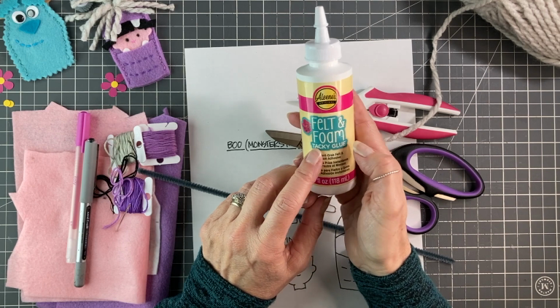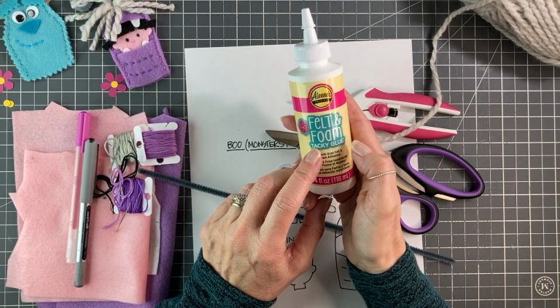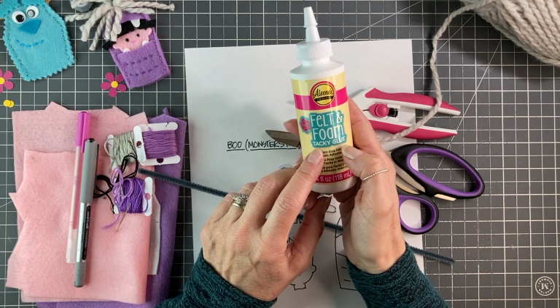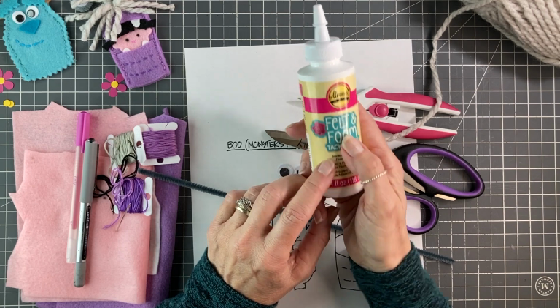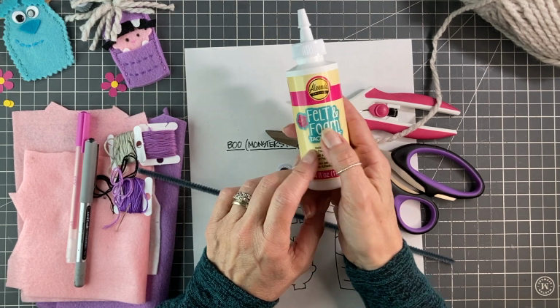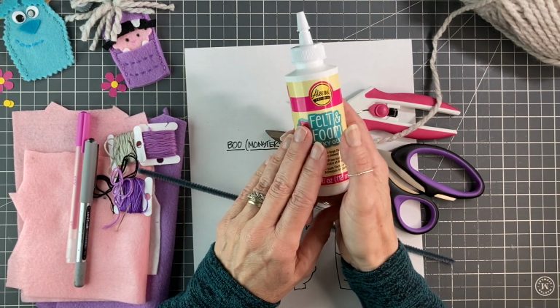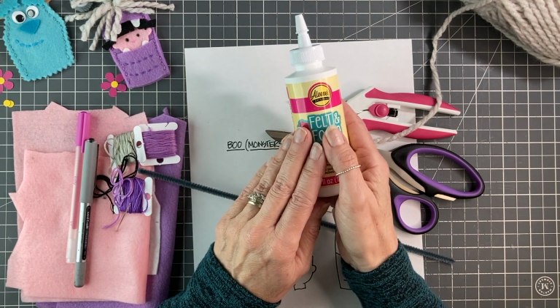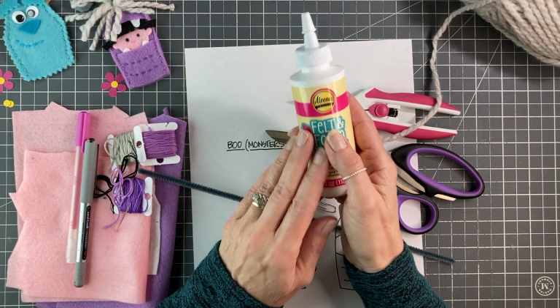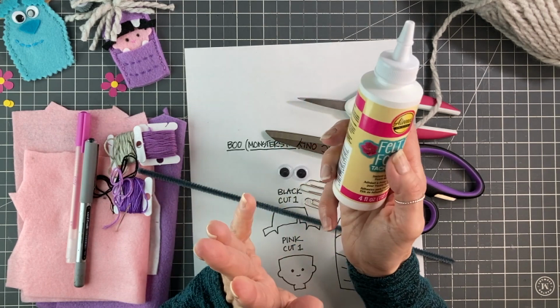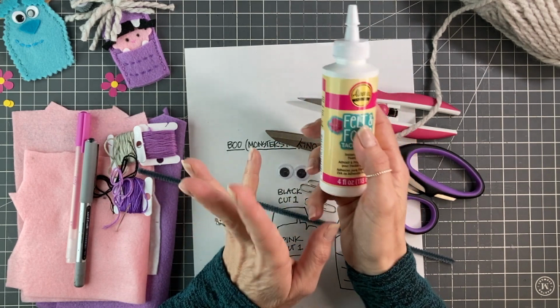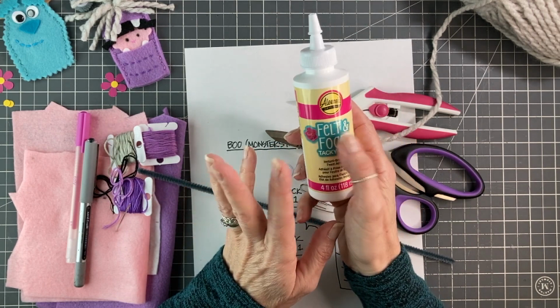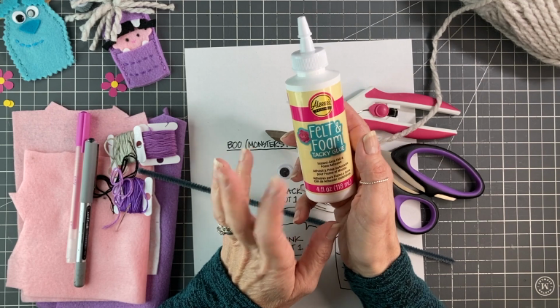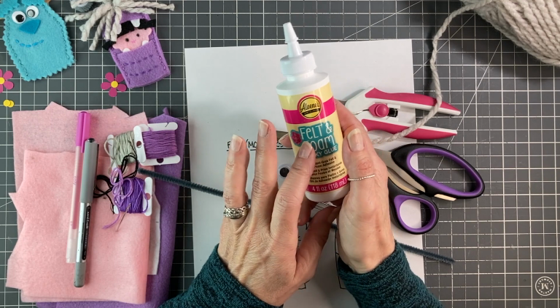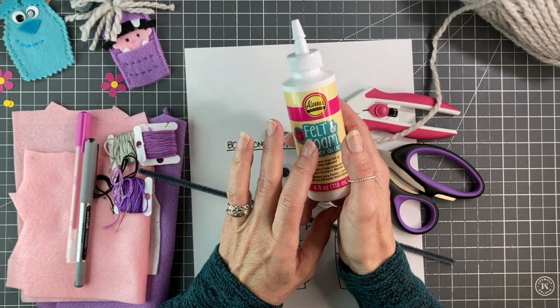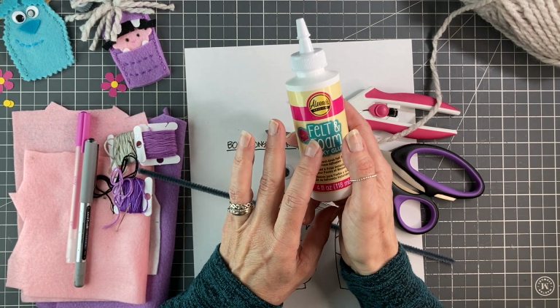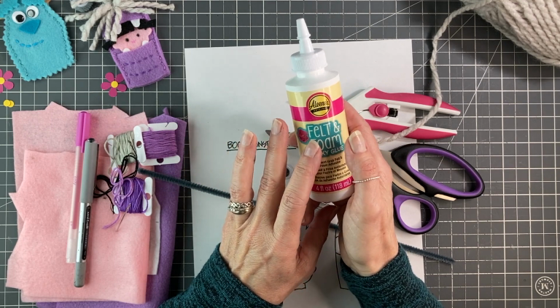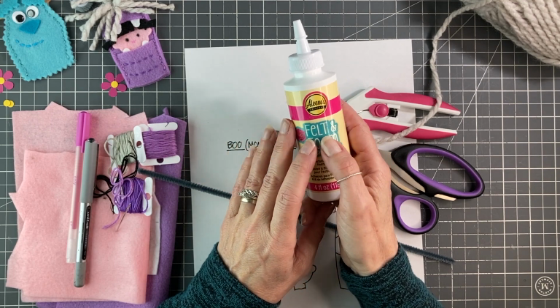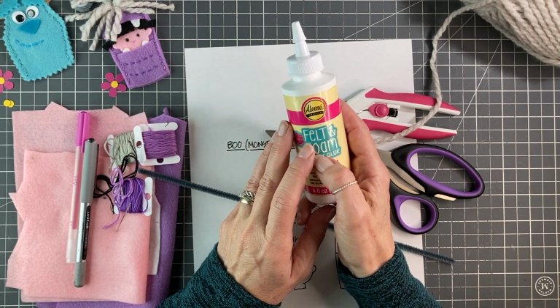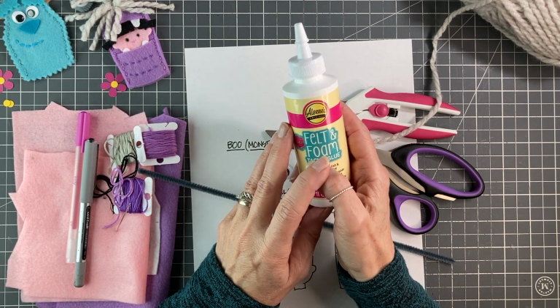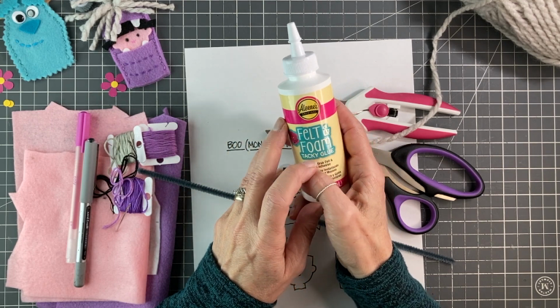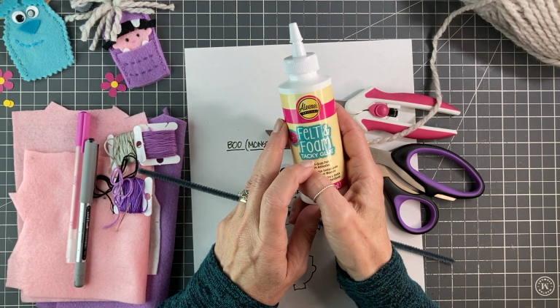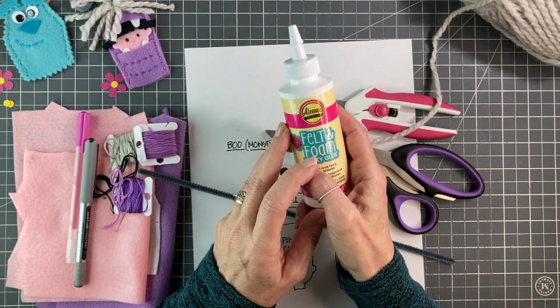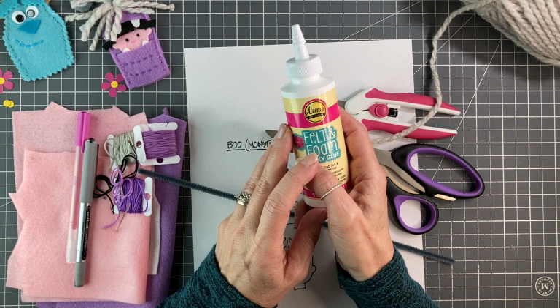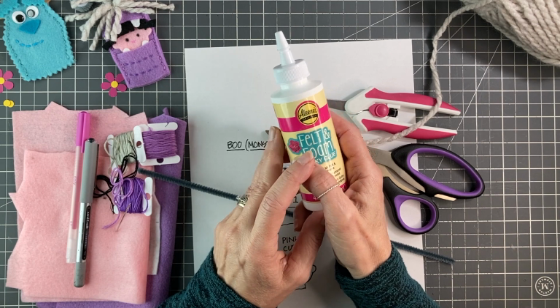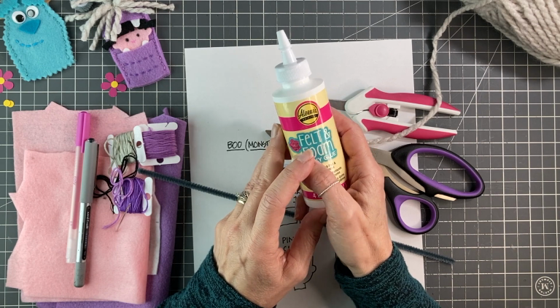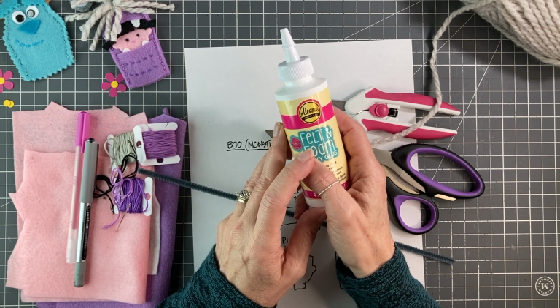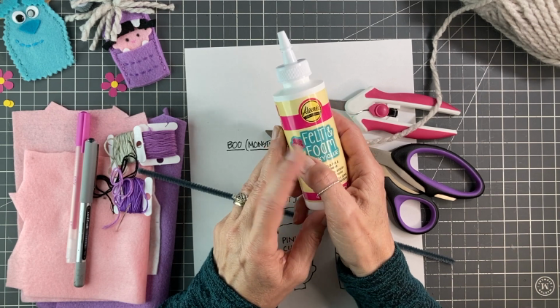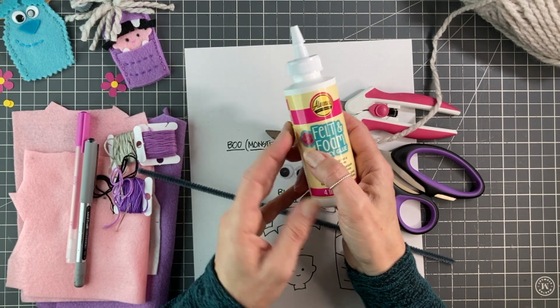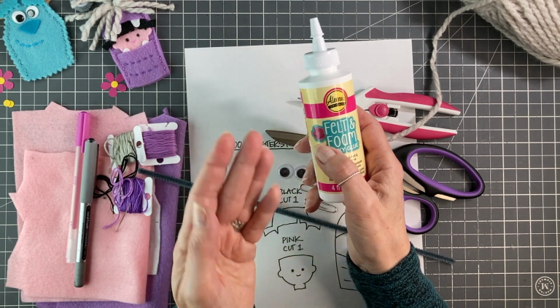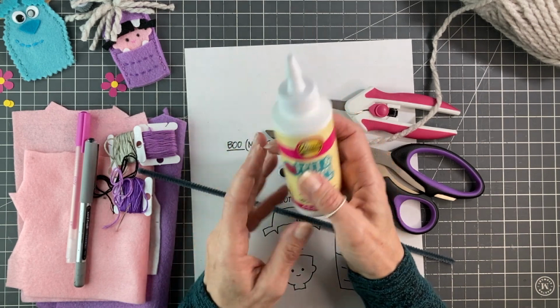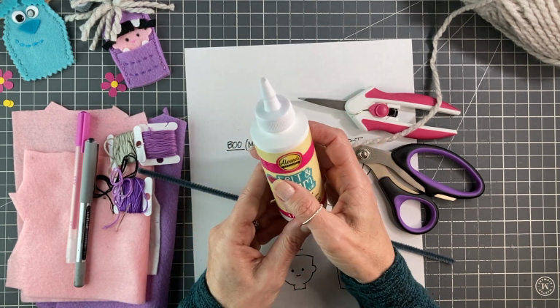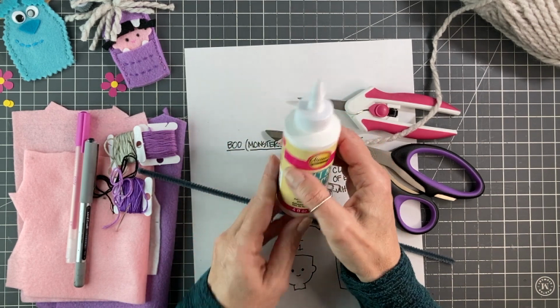You need some glue. I've used the felt and foam tacky glue — I love it. But you could use regular tacky glue, or if you don't have that you could use white glue. Just use it sparingly because it's a little bit wetter and it will tend to soak through your felt.